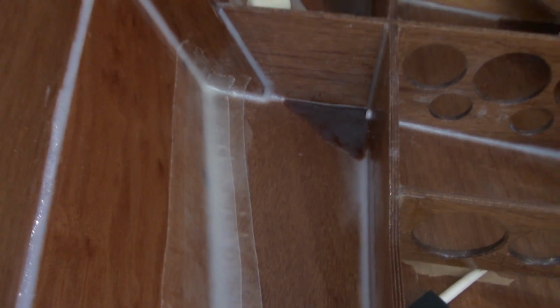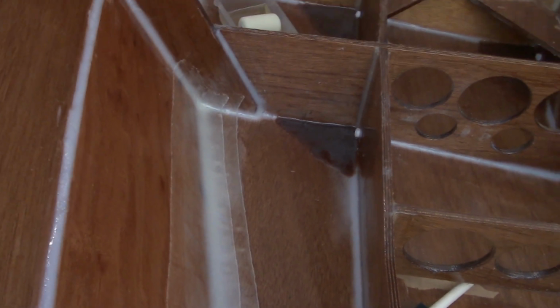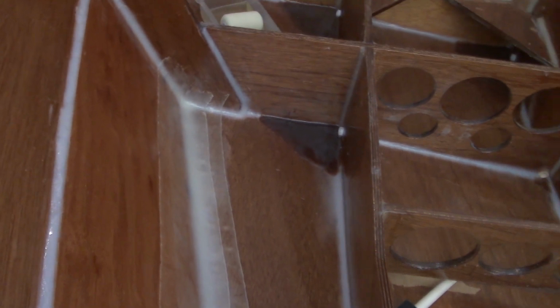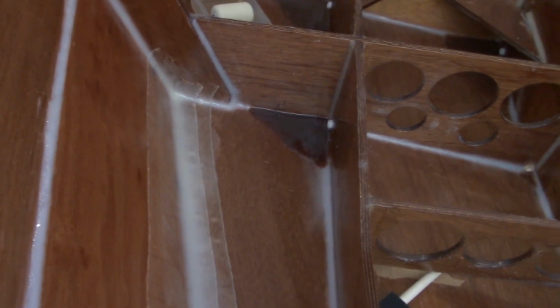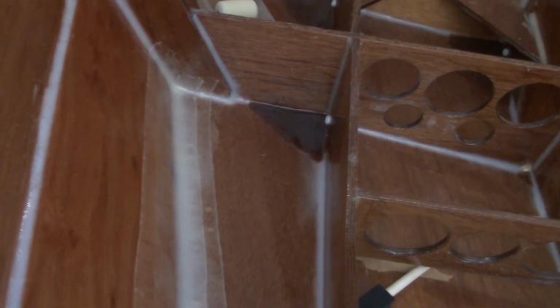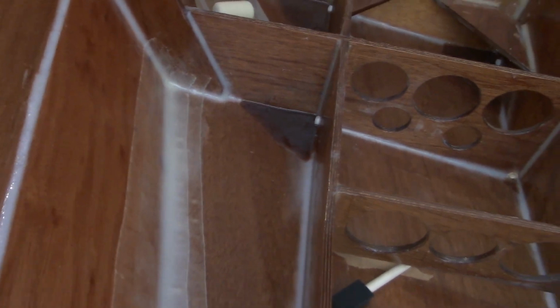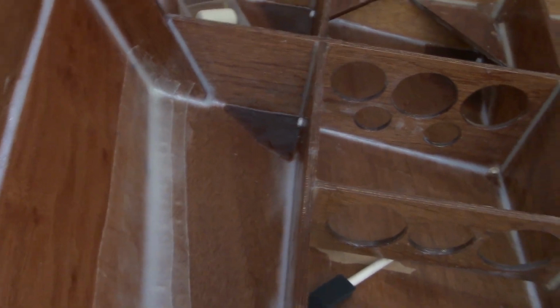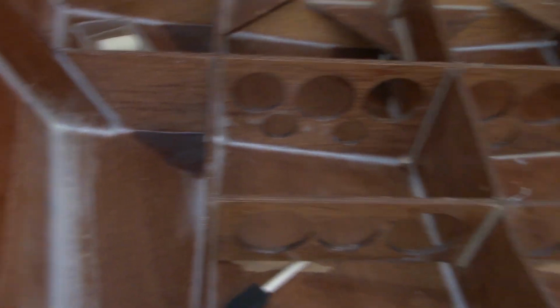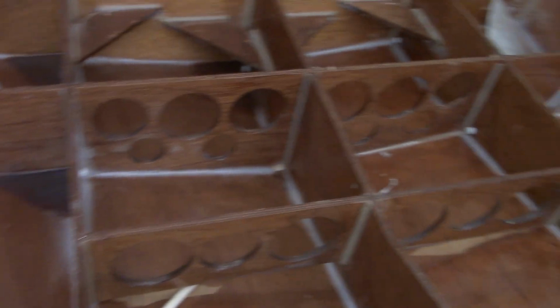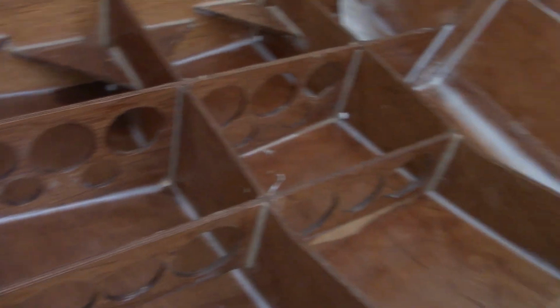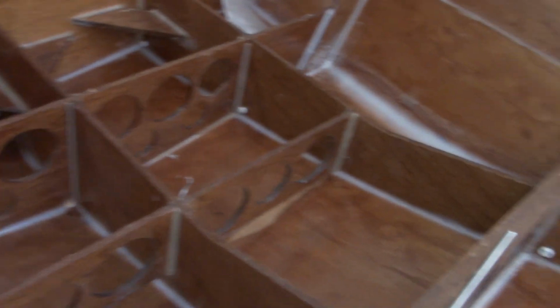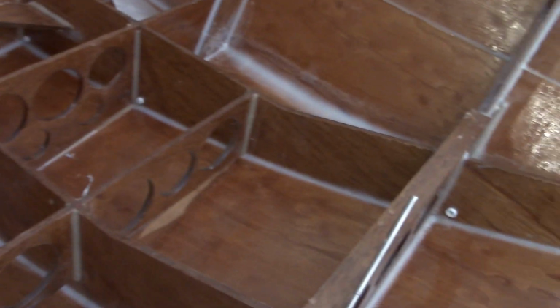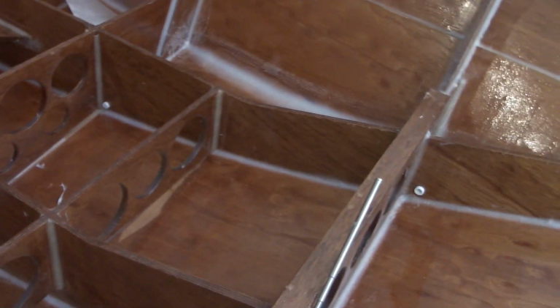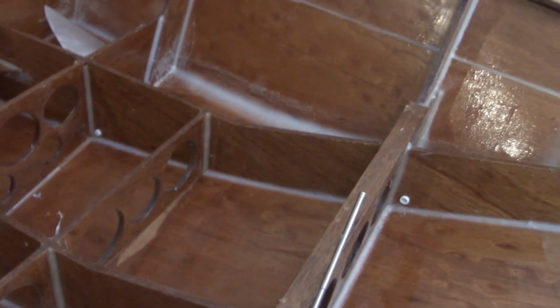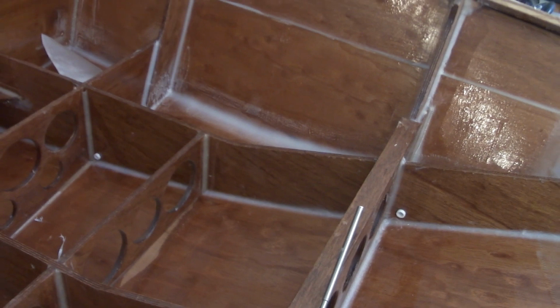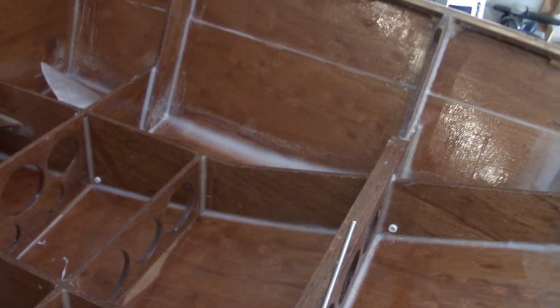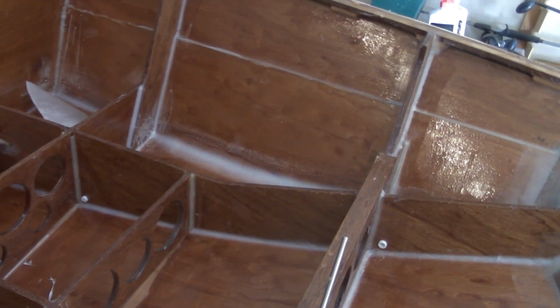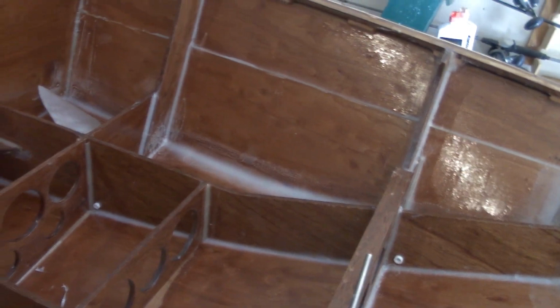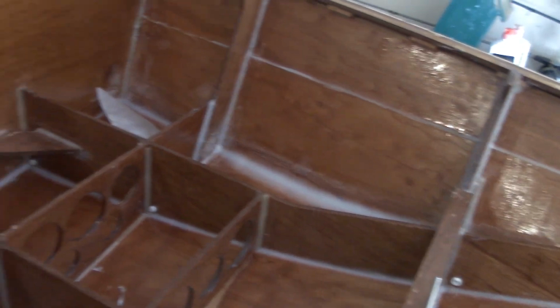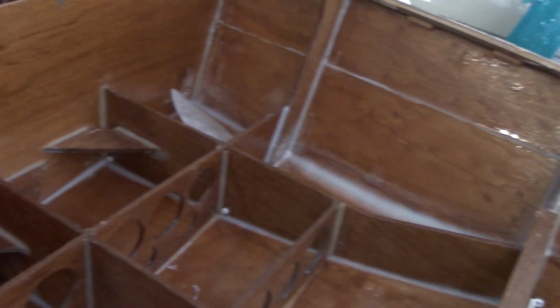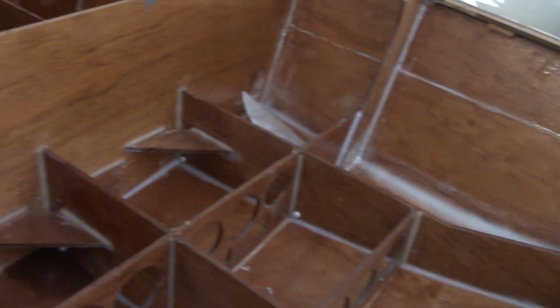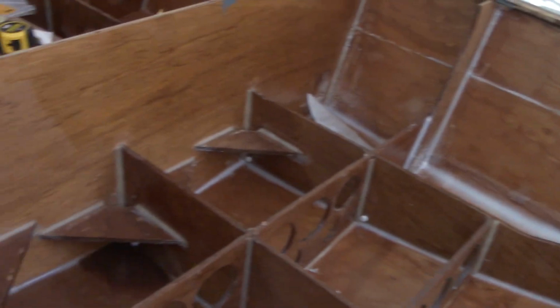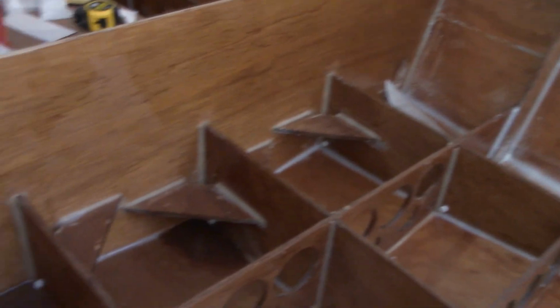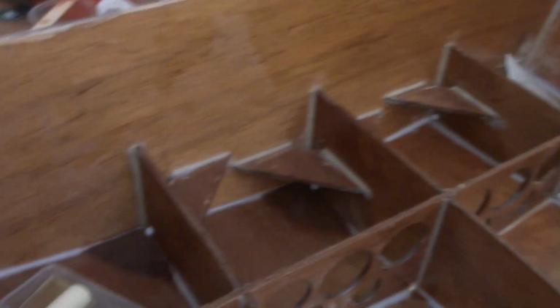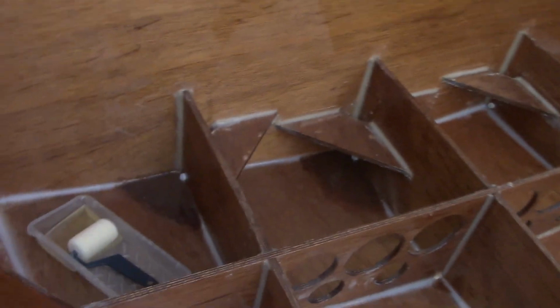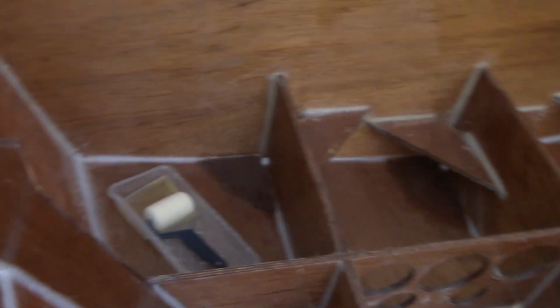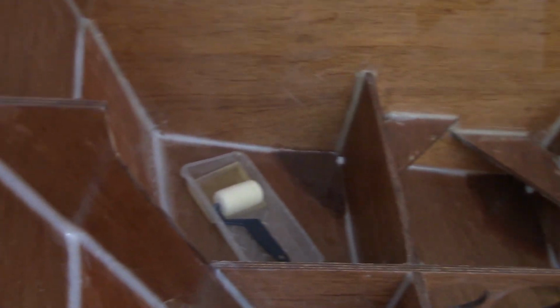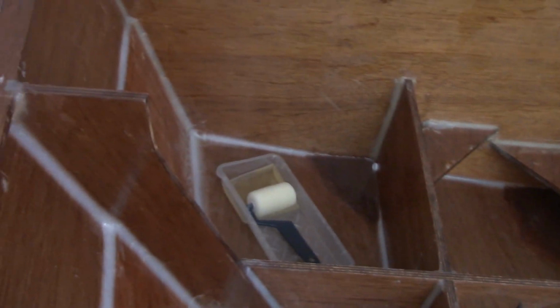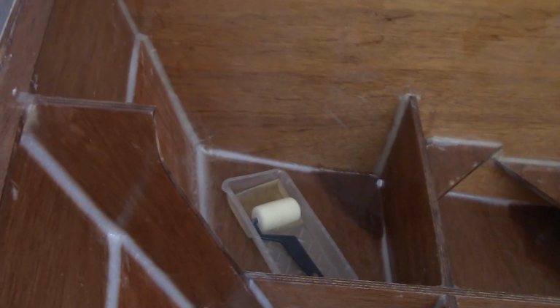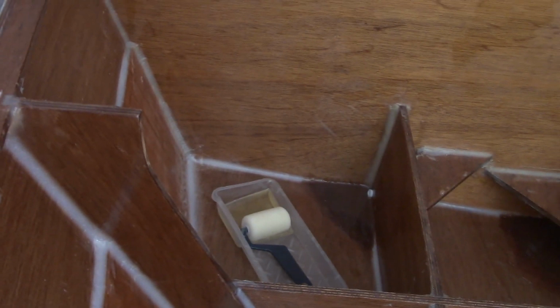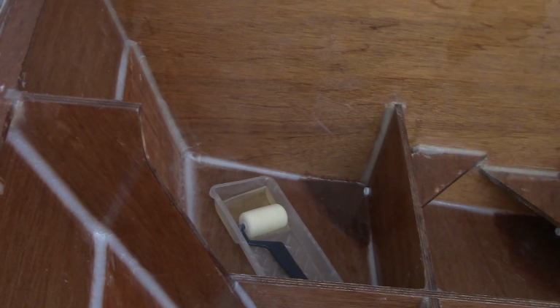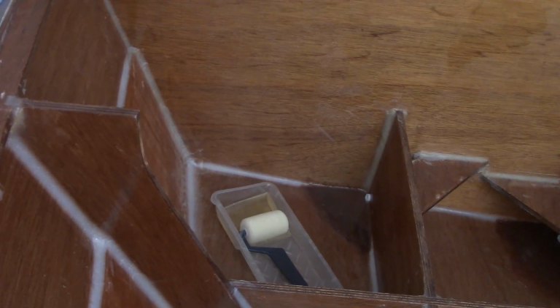So that's it. All I have to do now is do the other three compartments, and I will be back when I get those done.